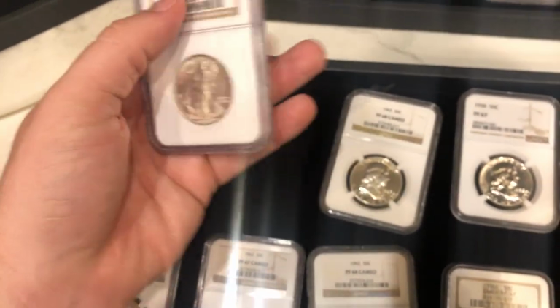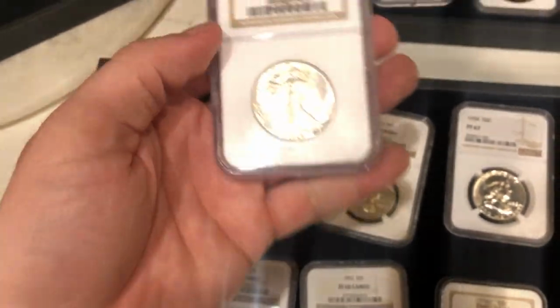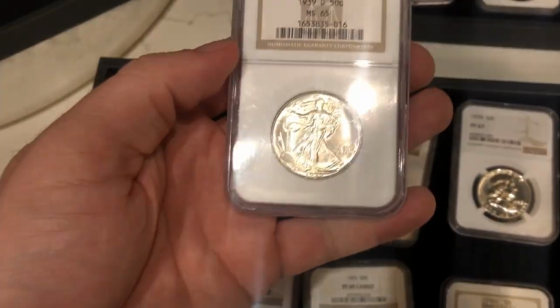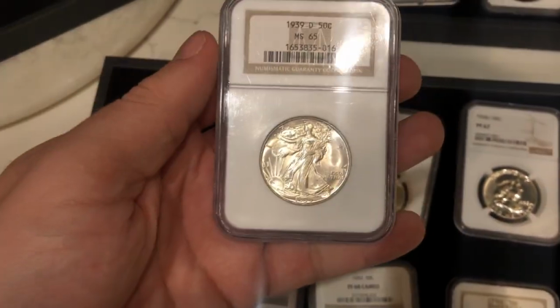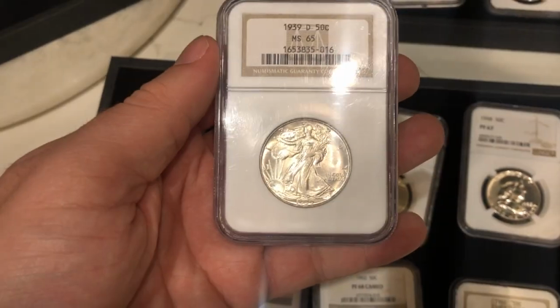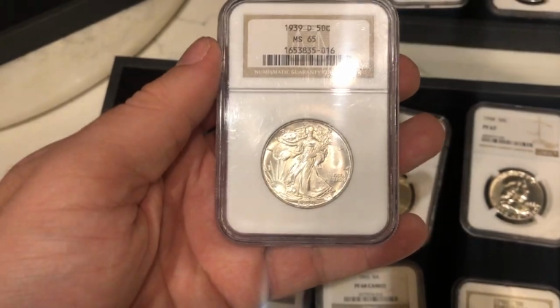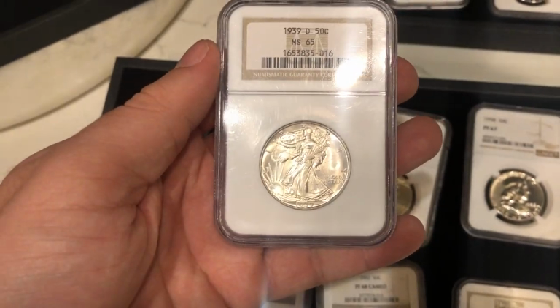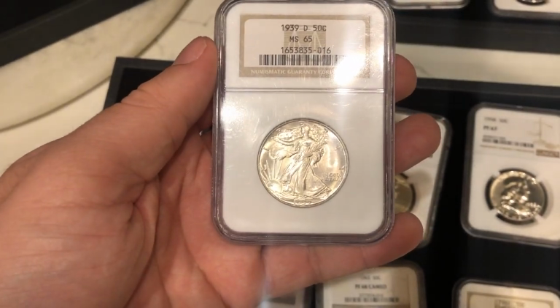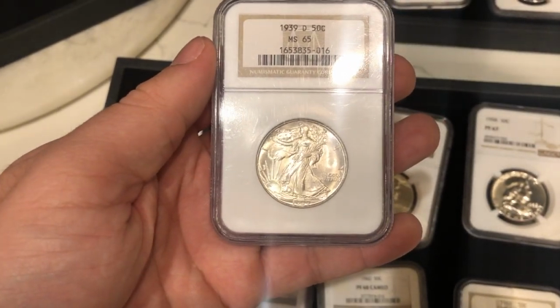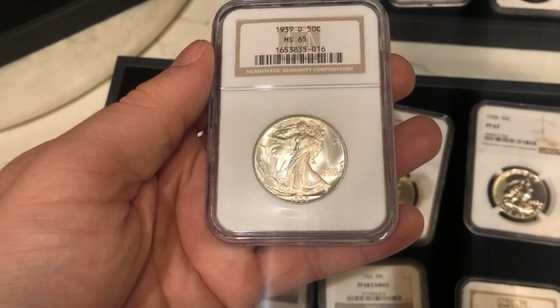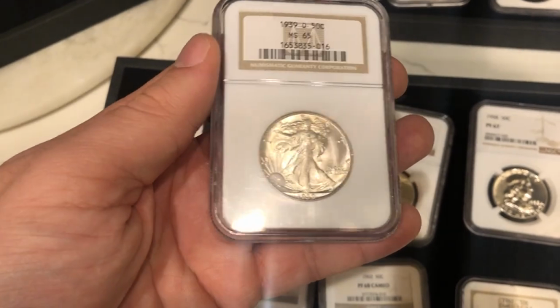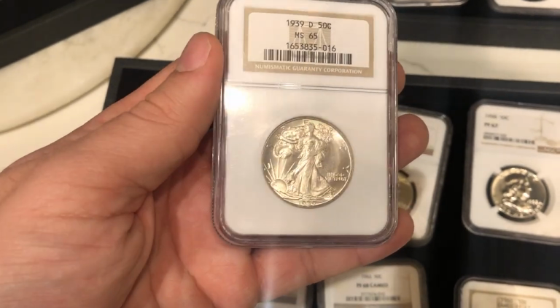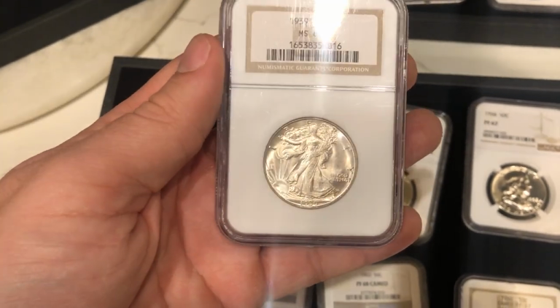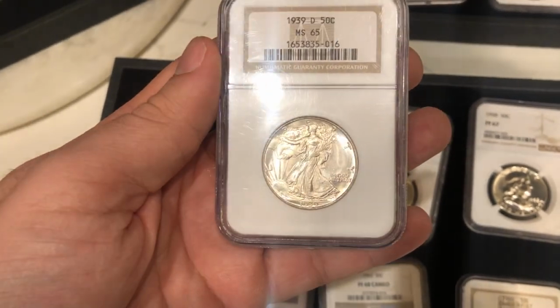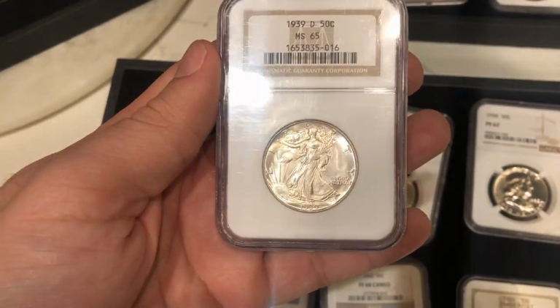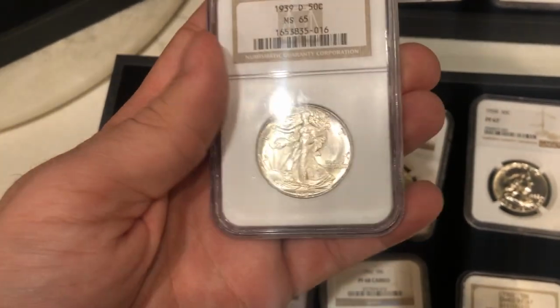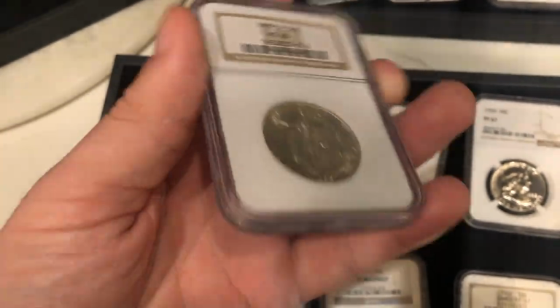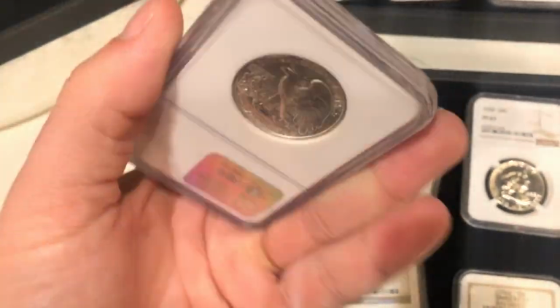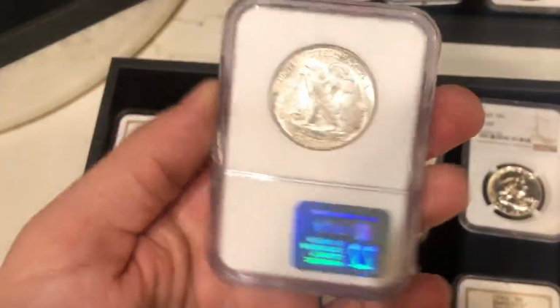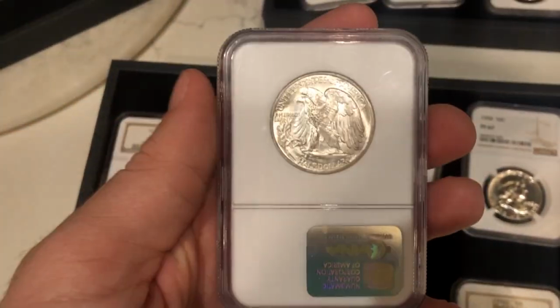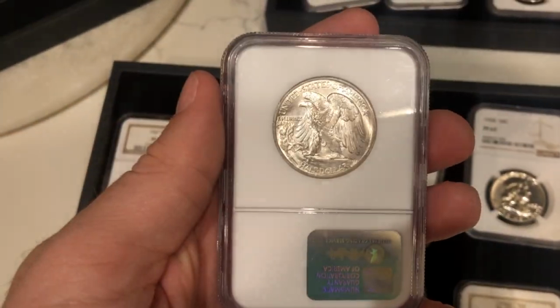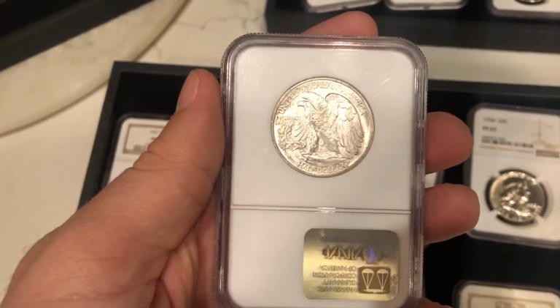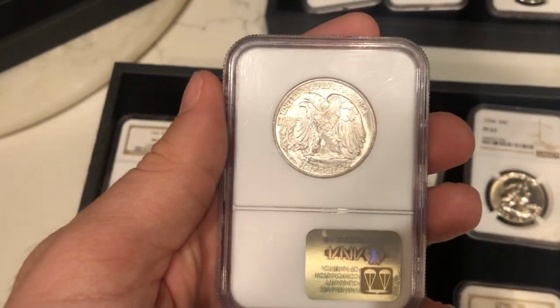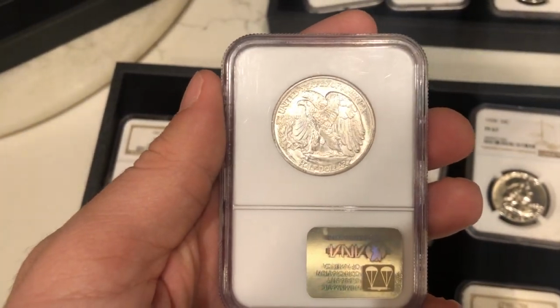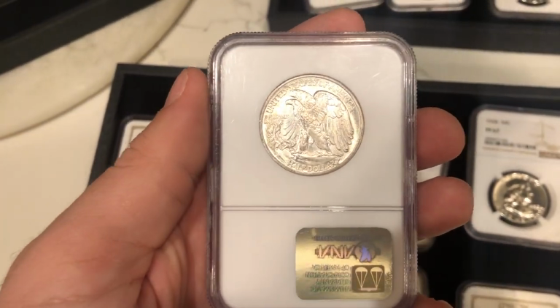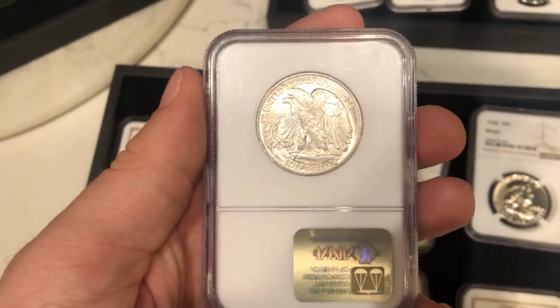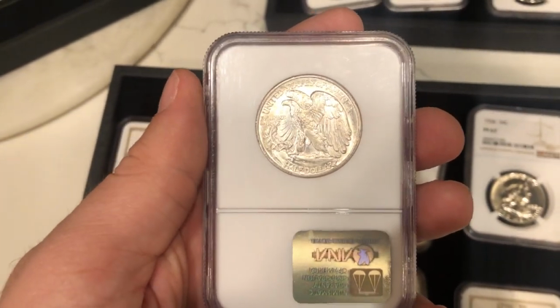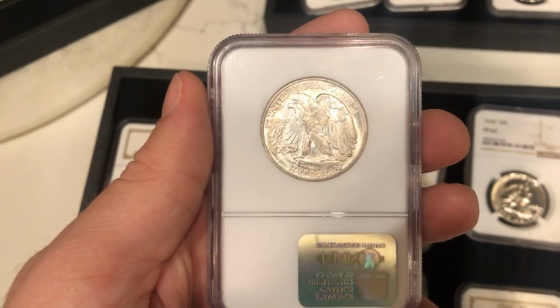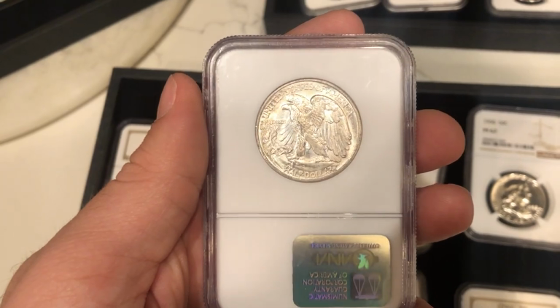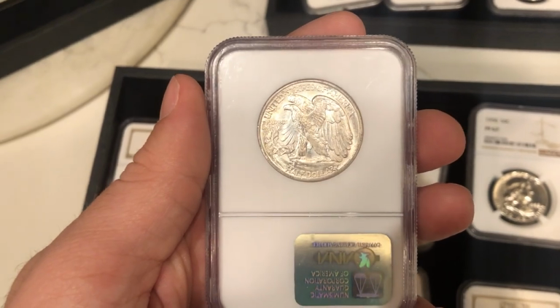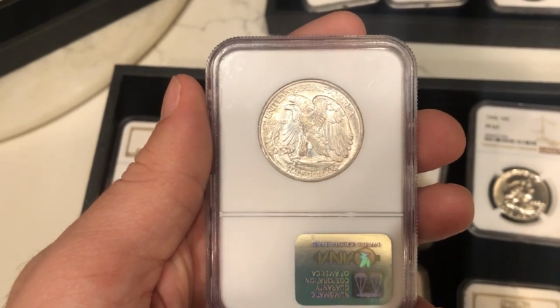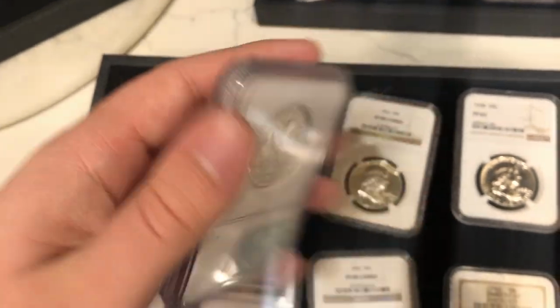Here's a nice 1939-D Walking Liberty half in 65 — a little bit of a better date. It's probably double what most common dates go for.